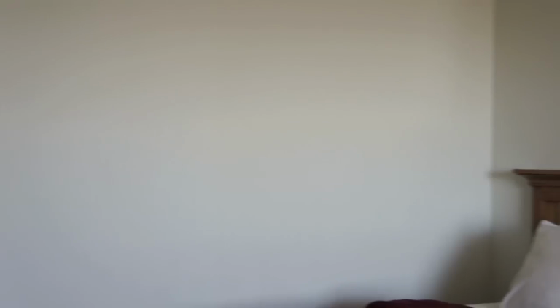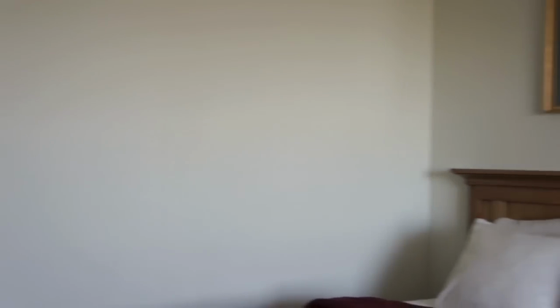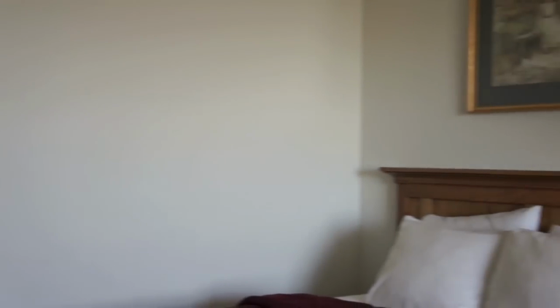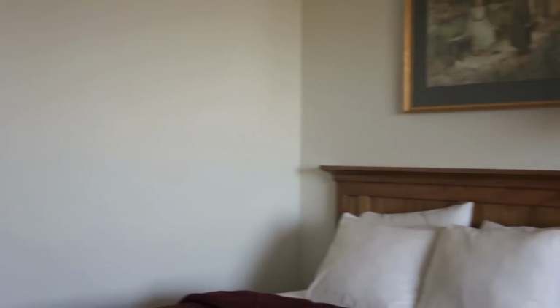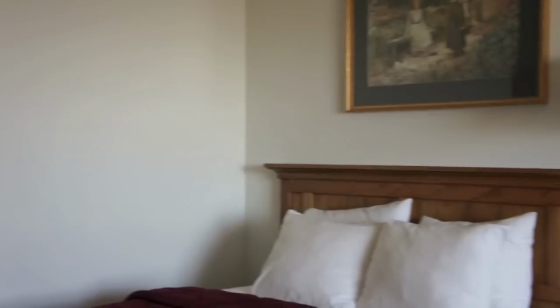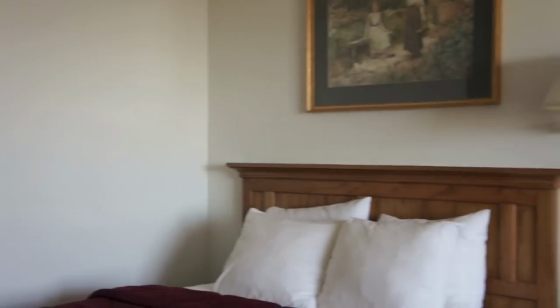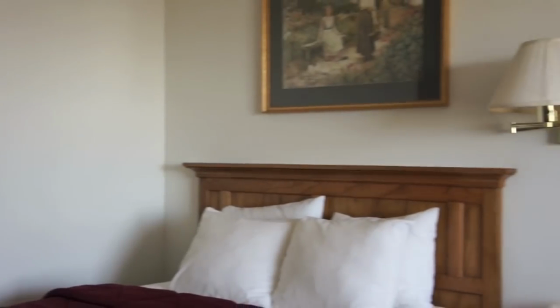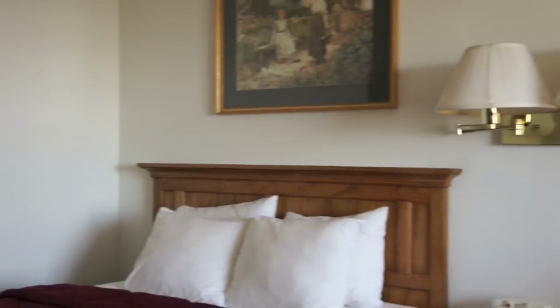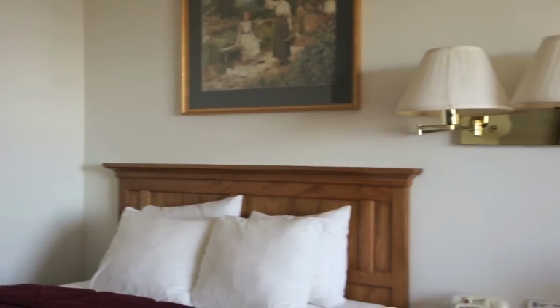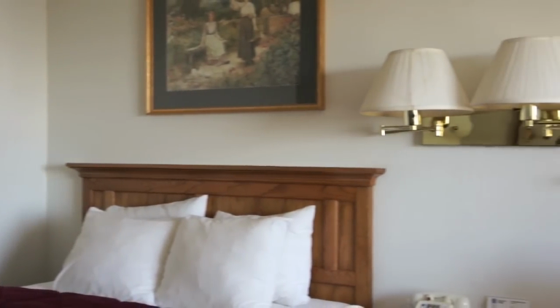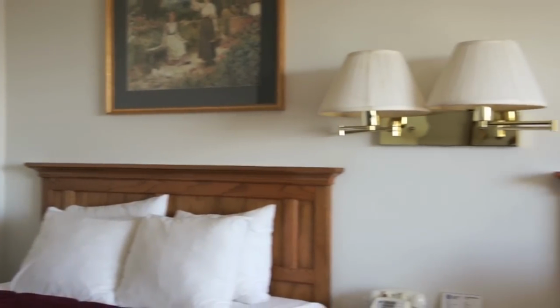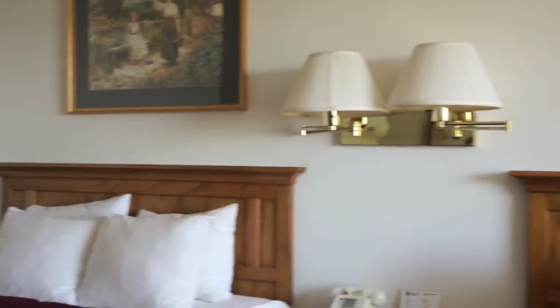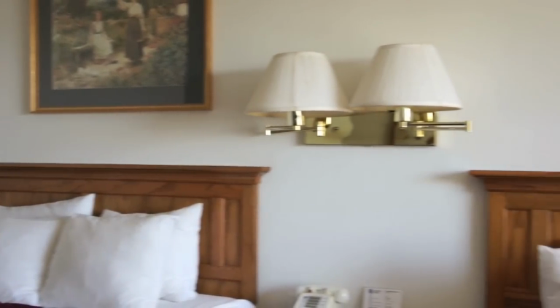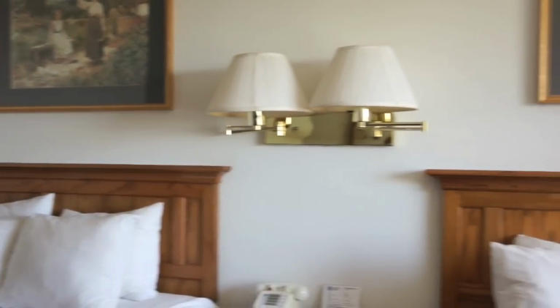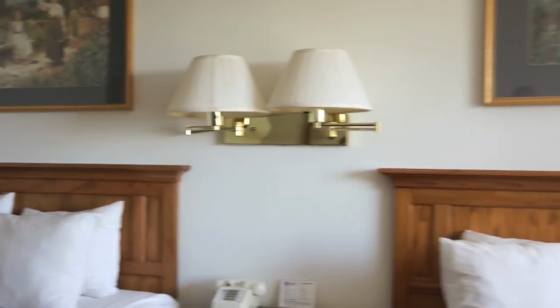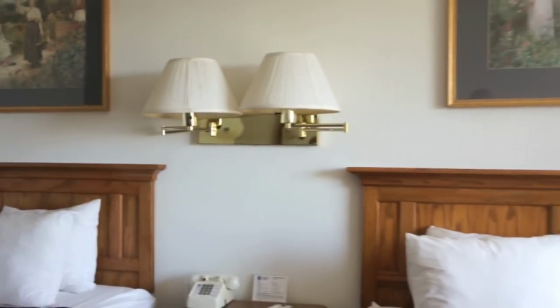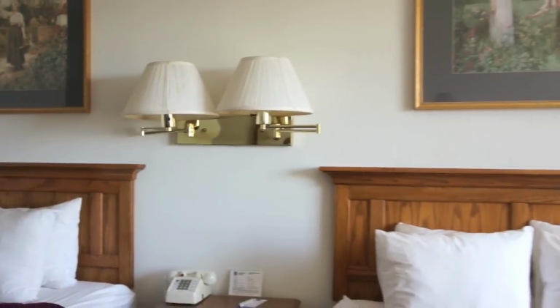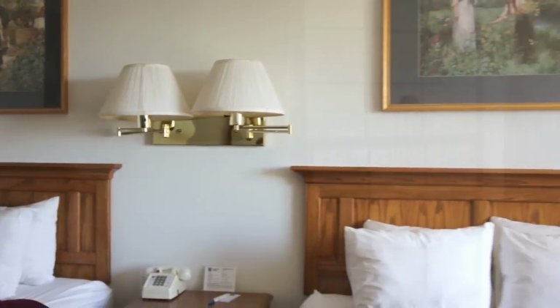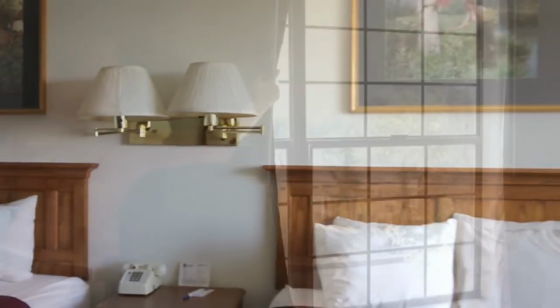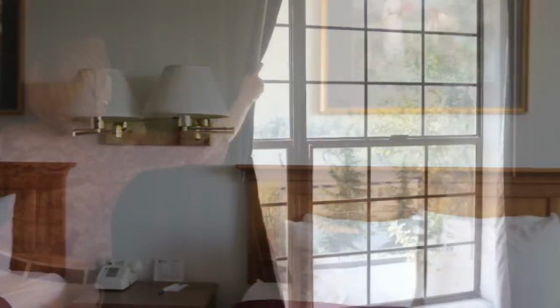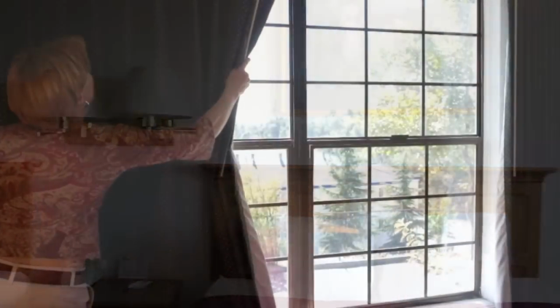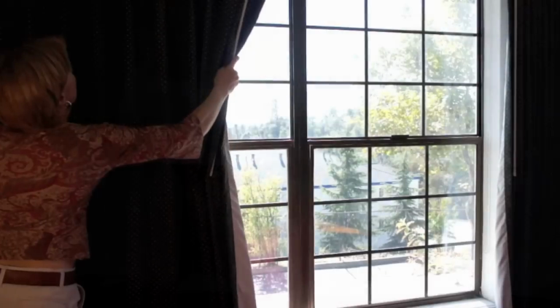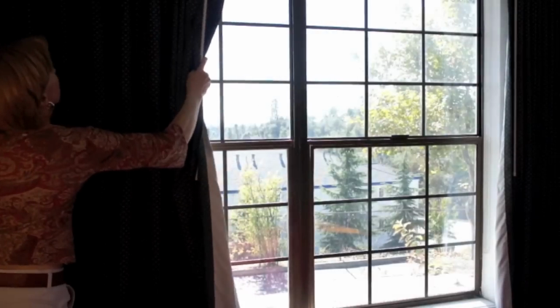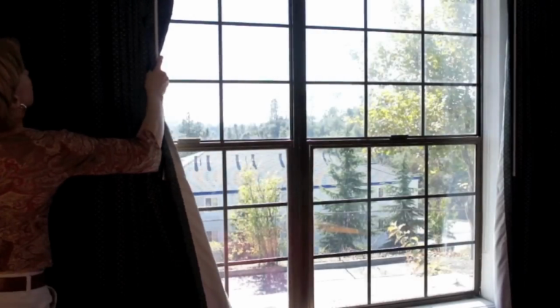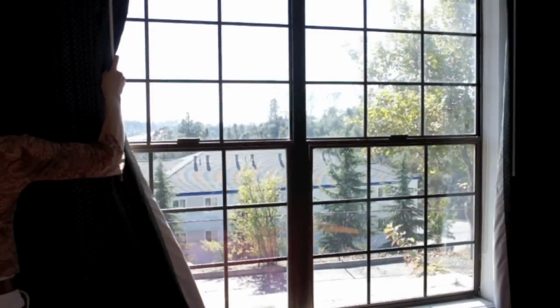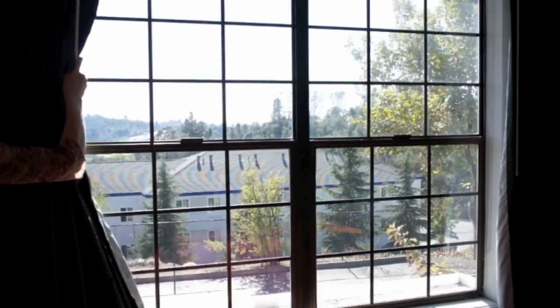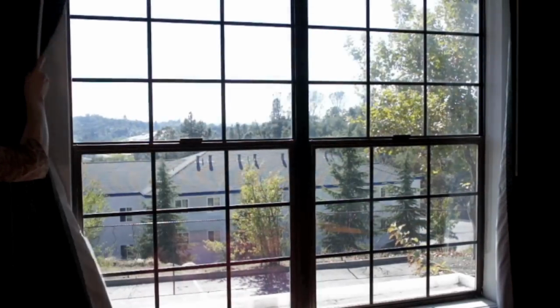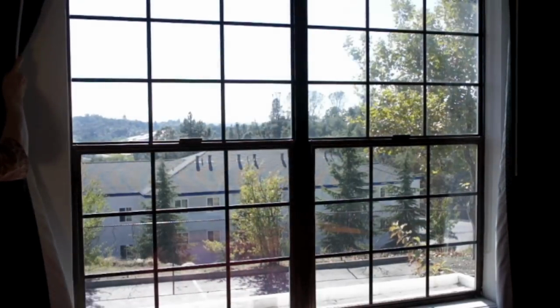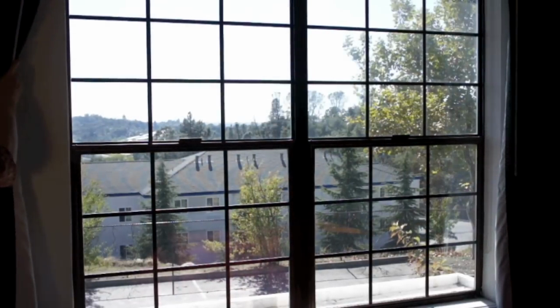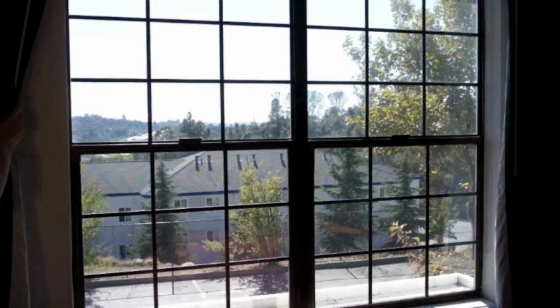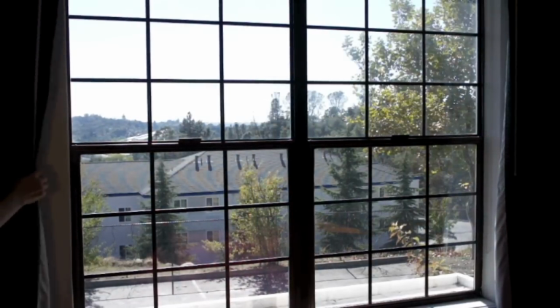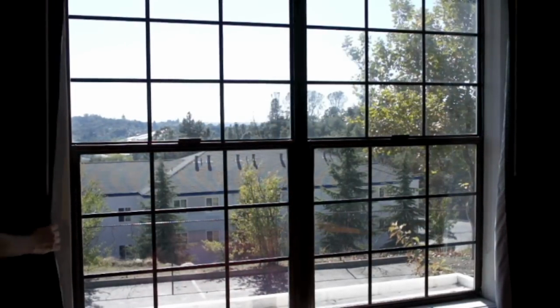When the test started, both rooms were equally warm from the afternoon sun. The two rooms had temperature loggers placed in them and the curtains were left open. One room had a Solar Comfort roller shade.